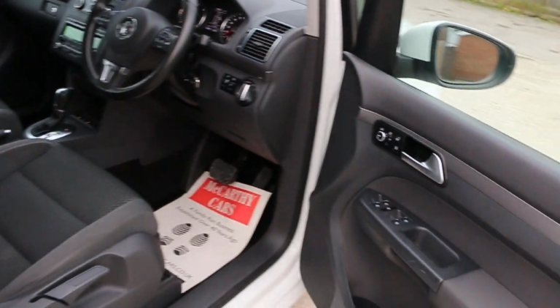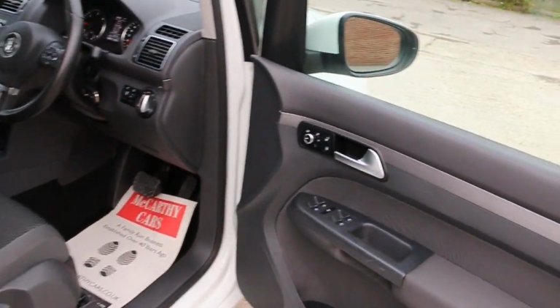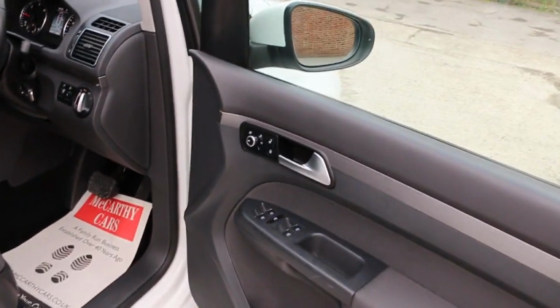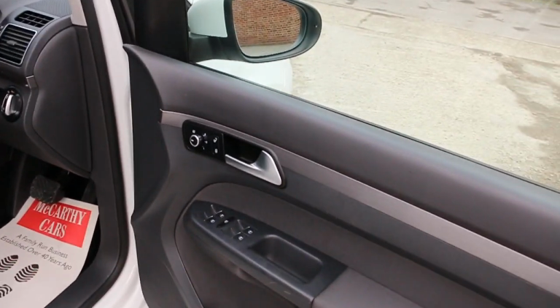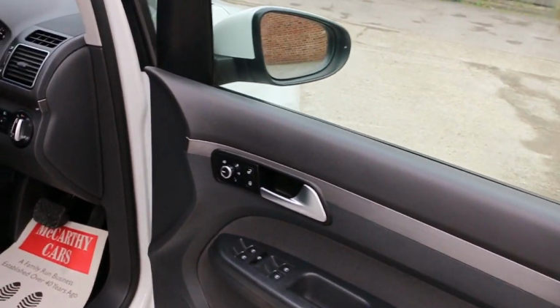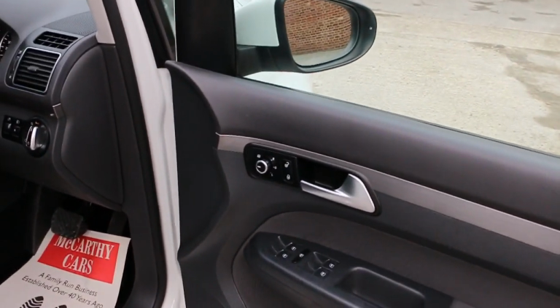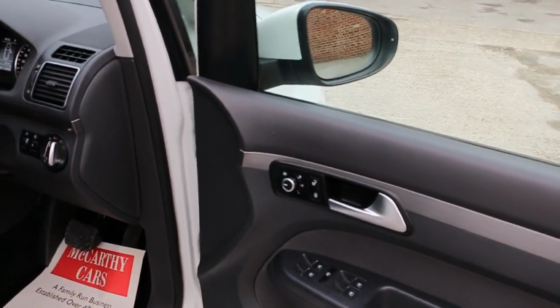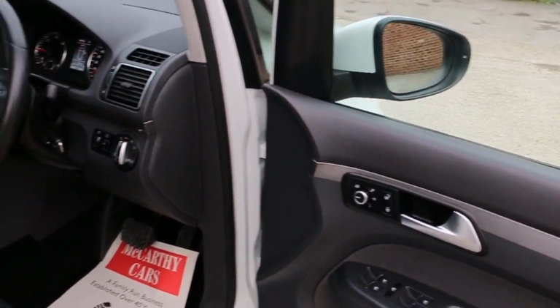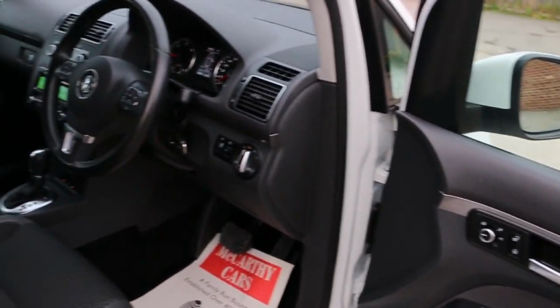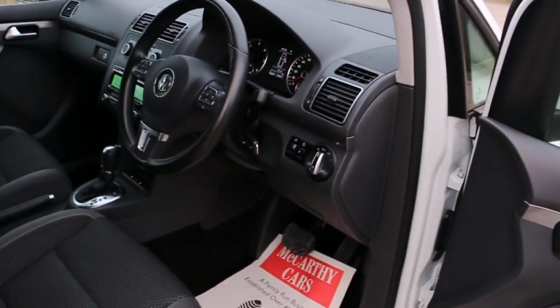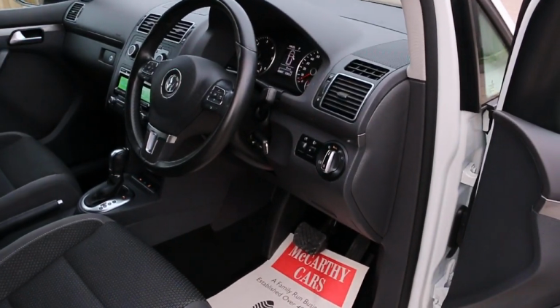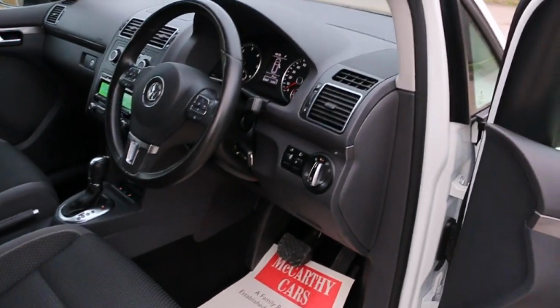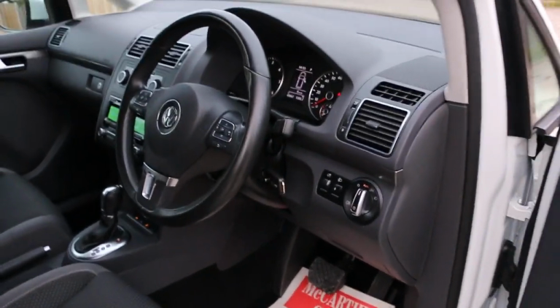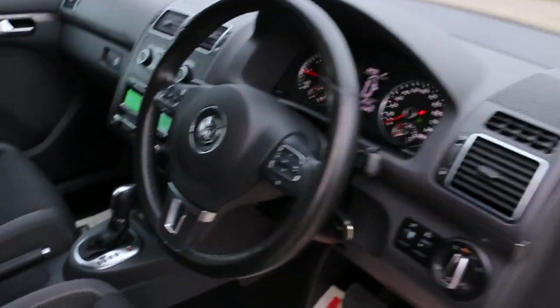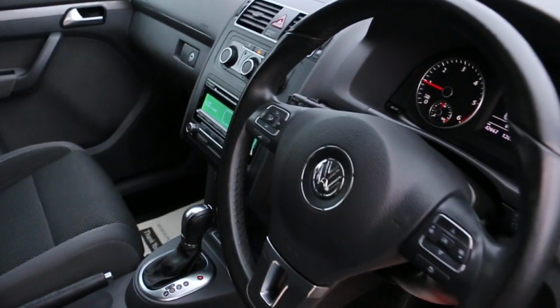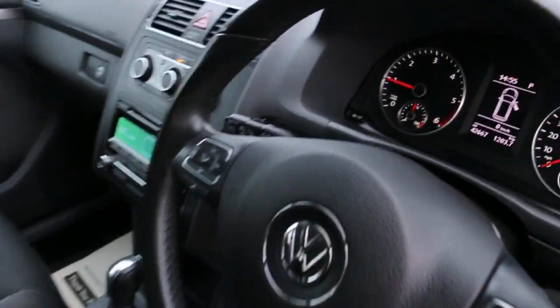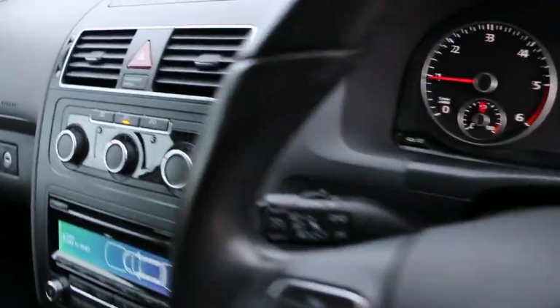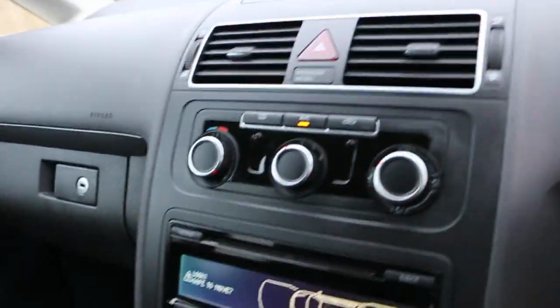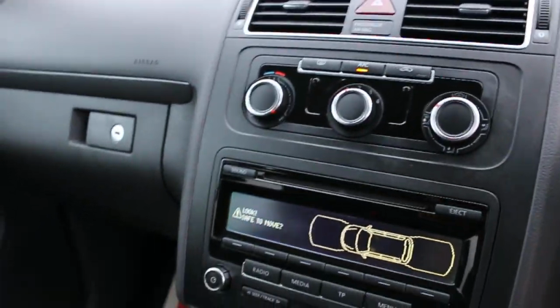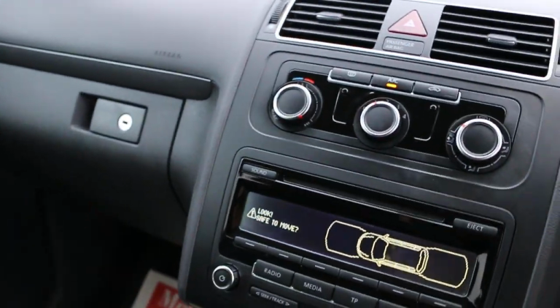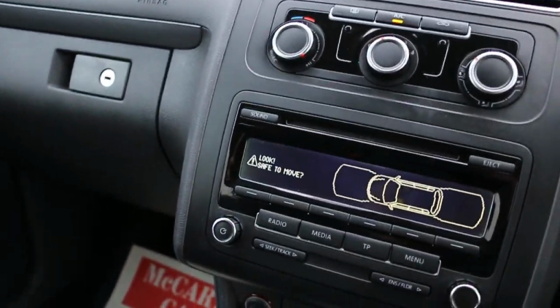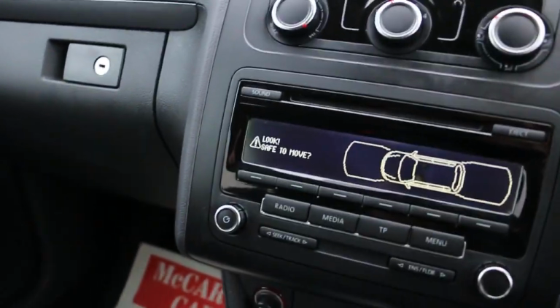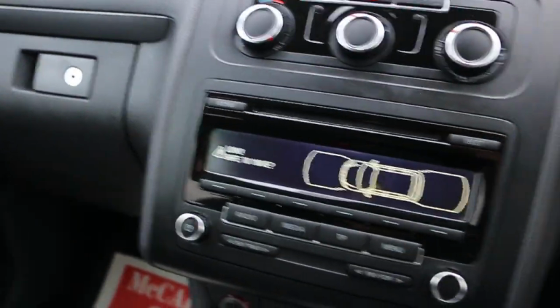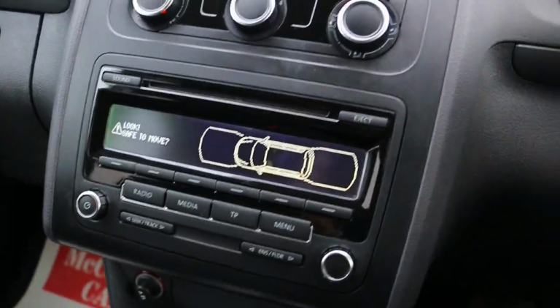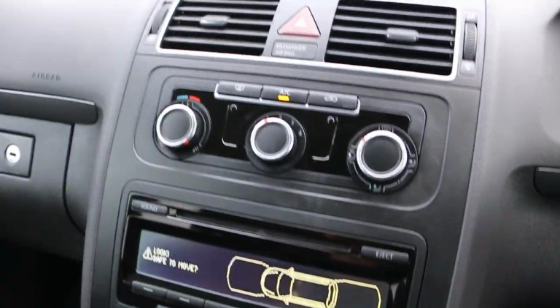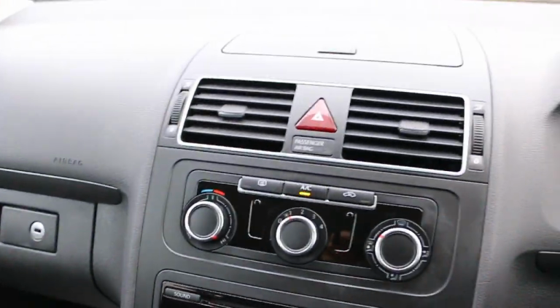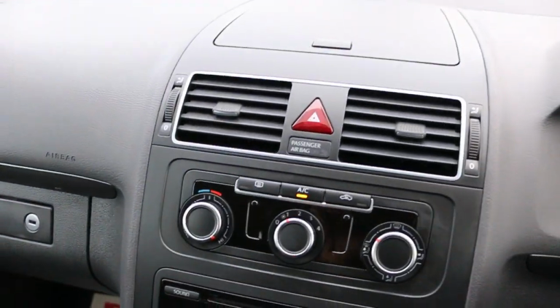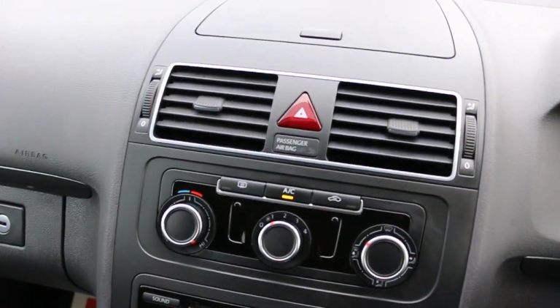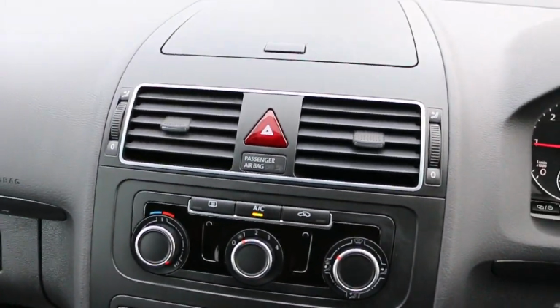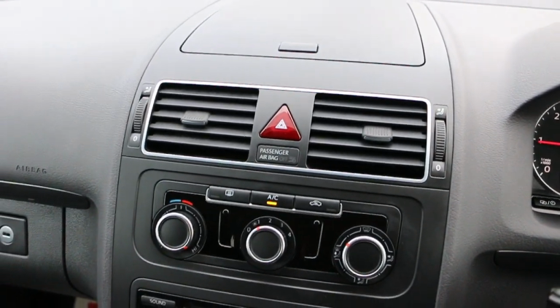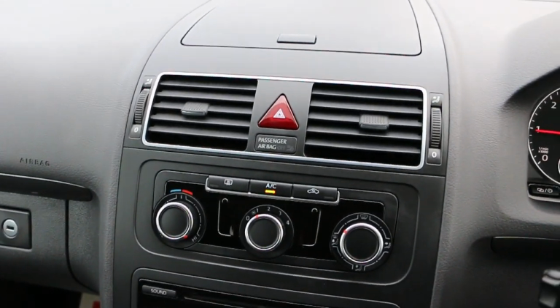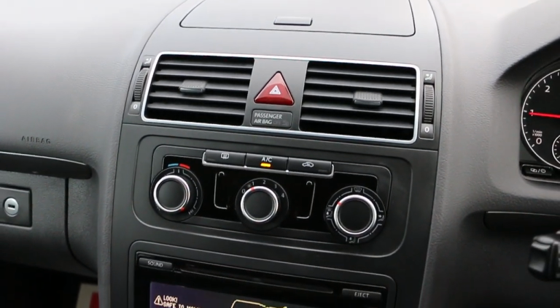4 electric windows, electric mirrors, heated mirrors, front auto headlights, and air conditioning.